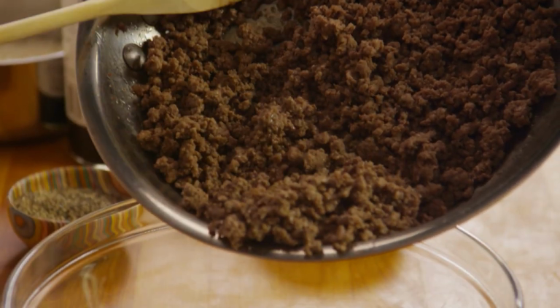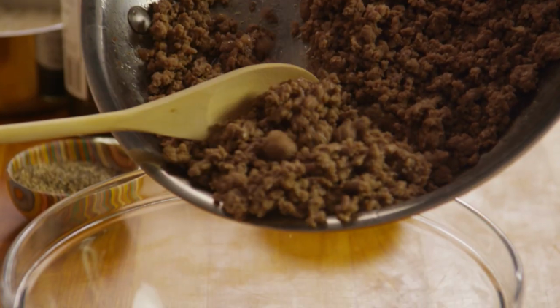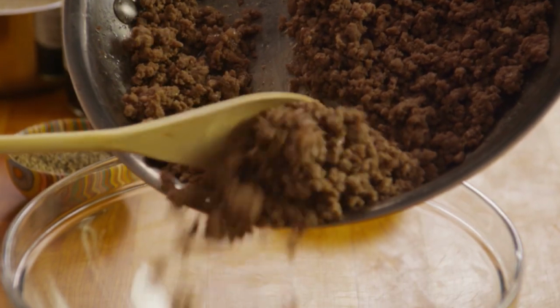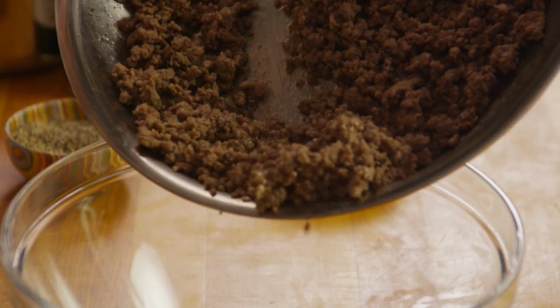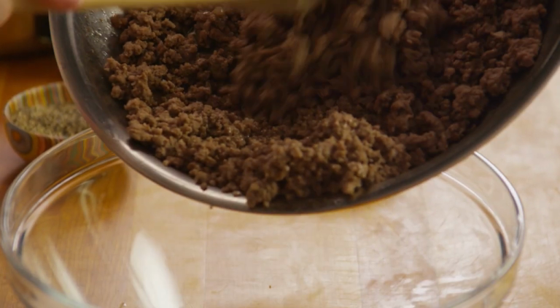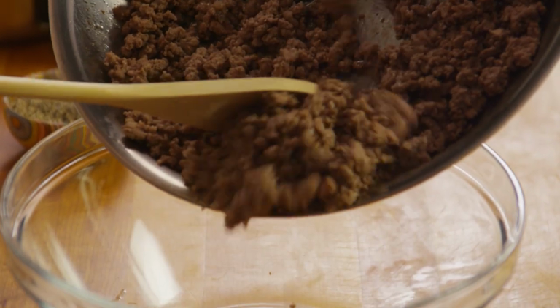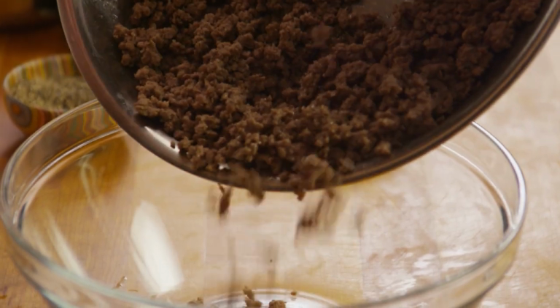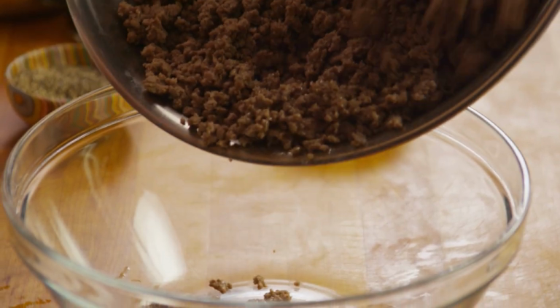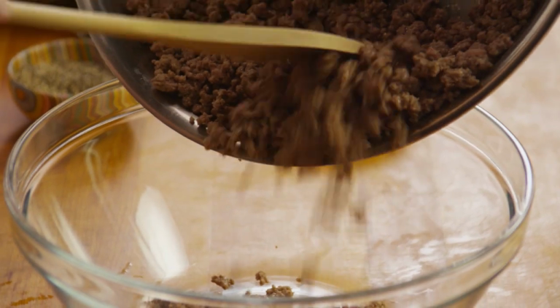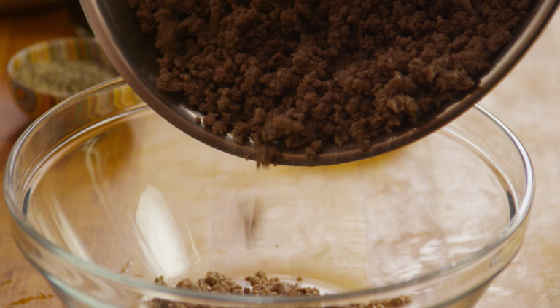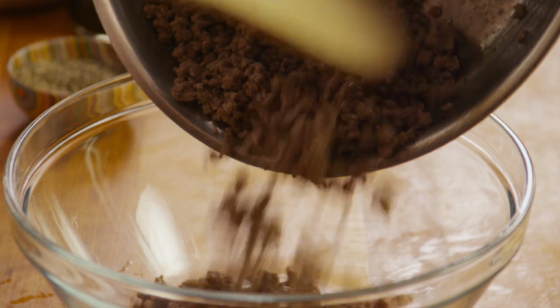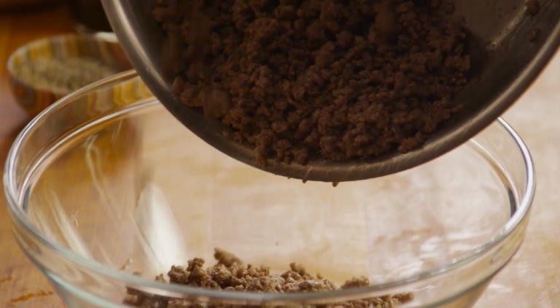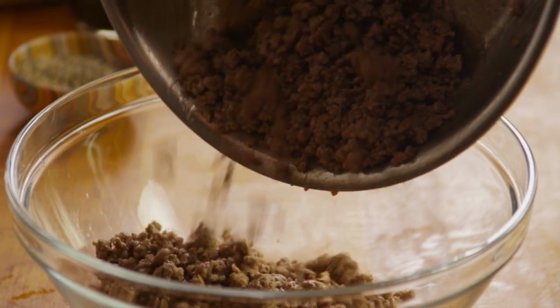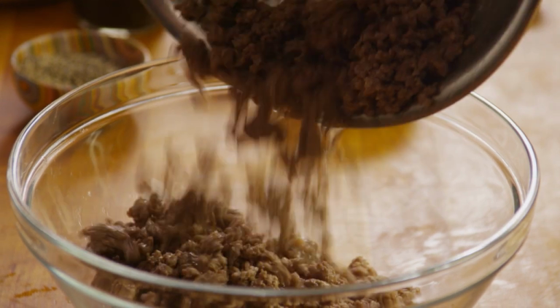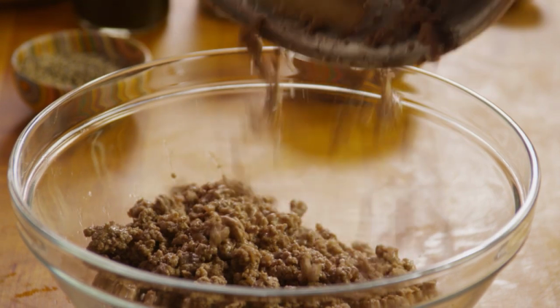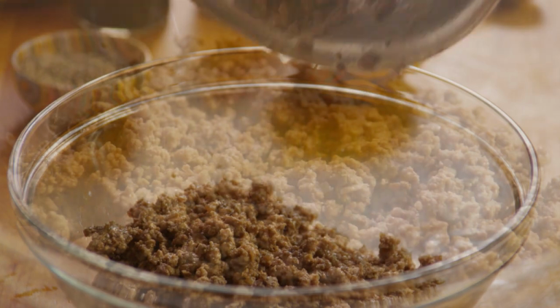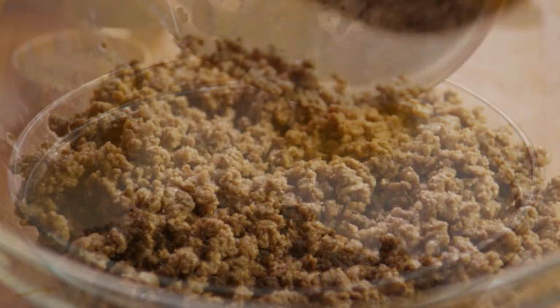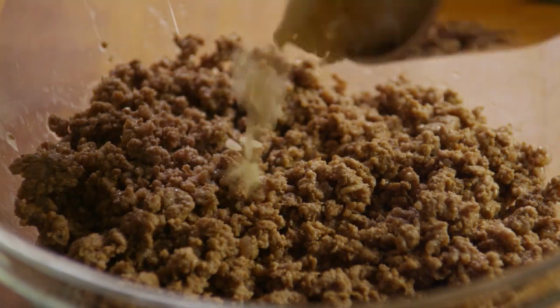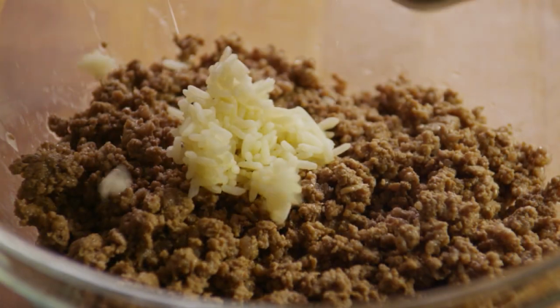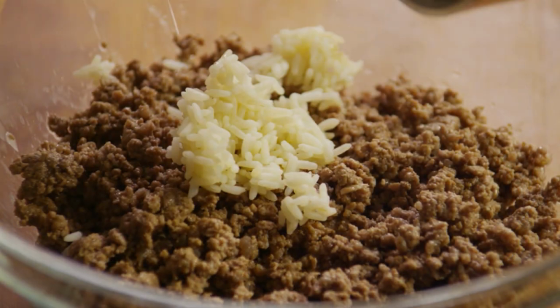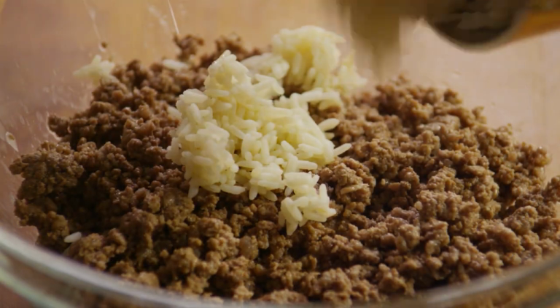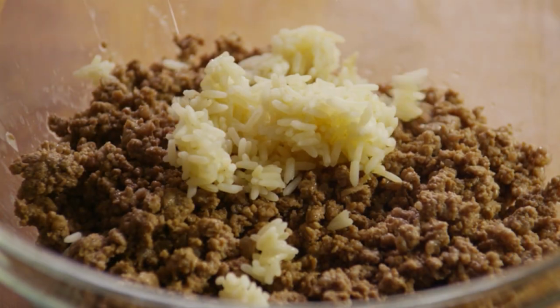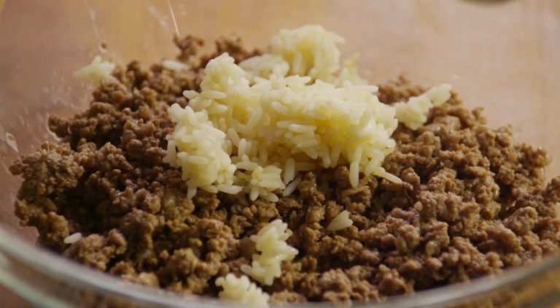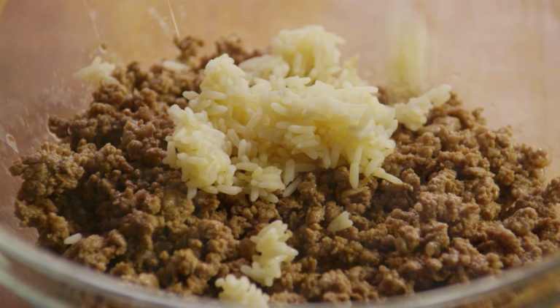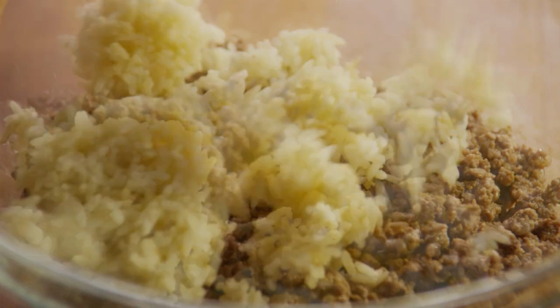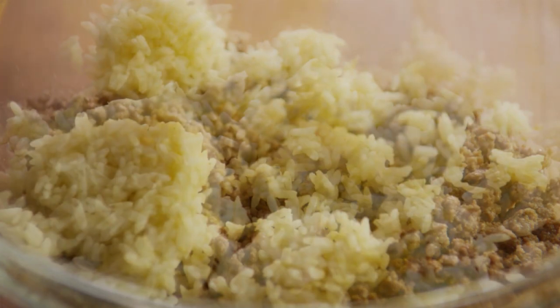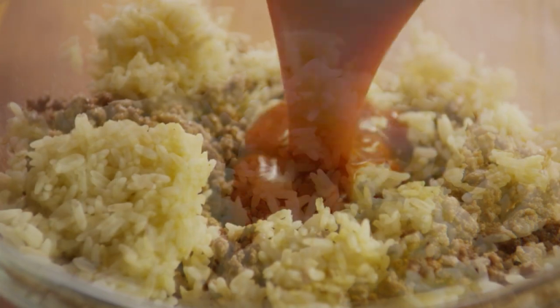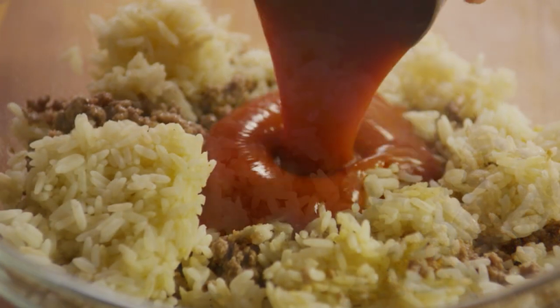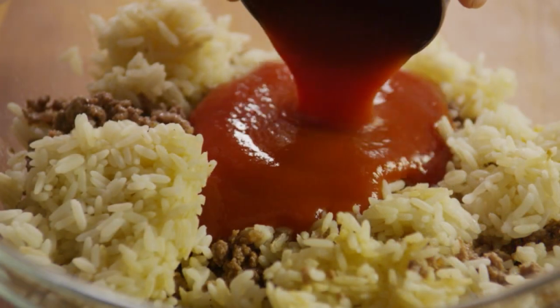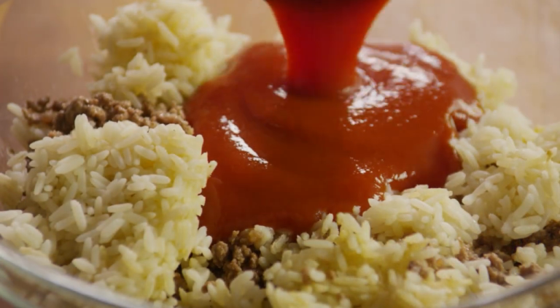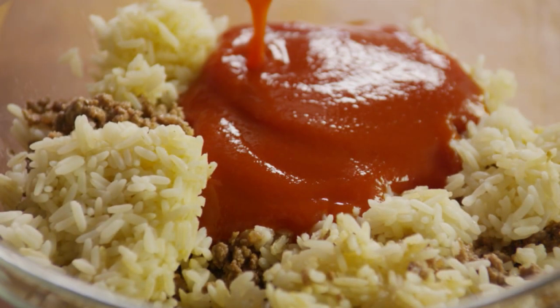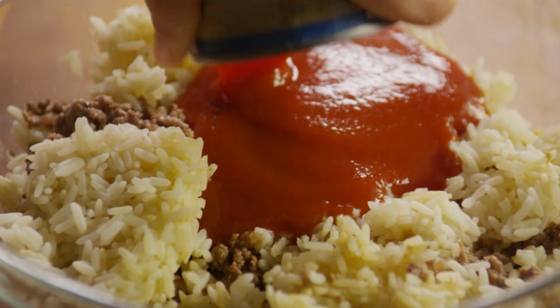Now it's time to prepare the filling. In a bowl, mix the browned beef with the rice and one of the eight-ounce cans of tomato sauce.